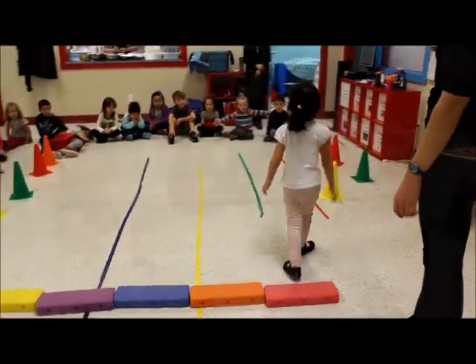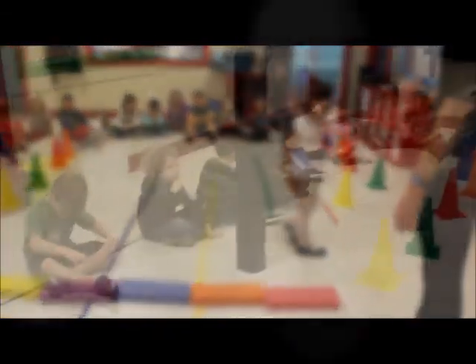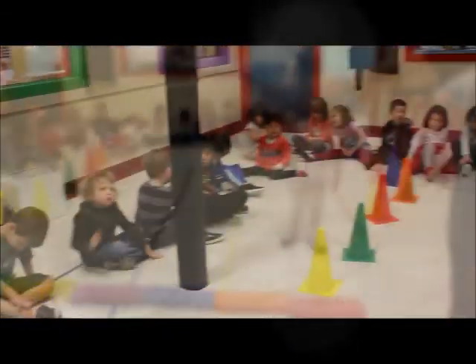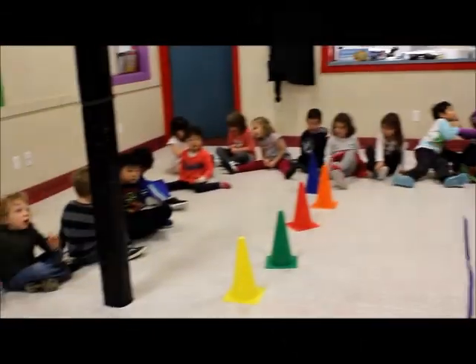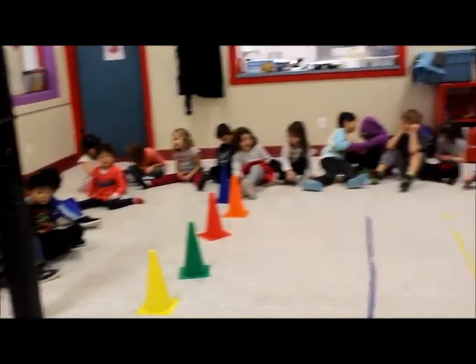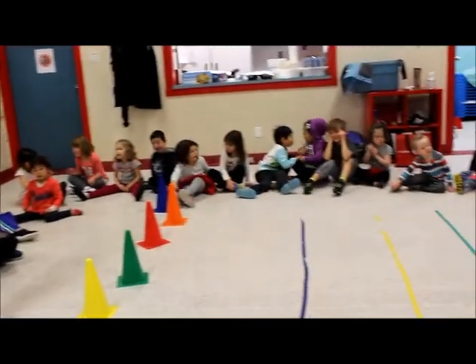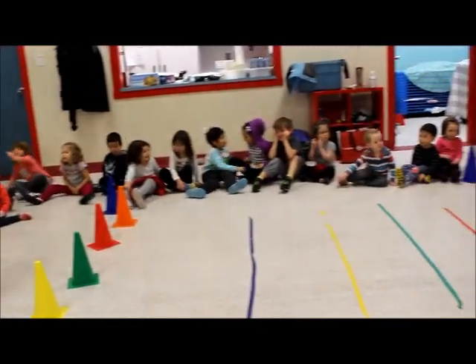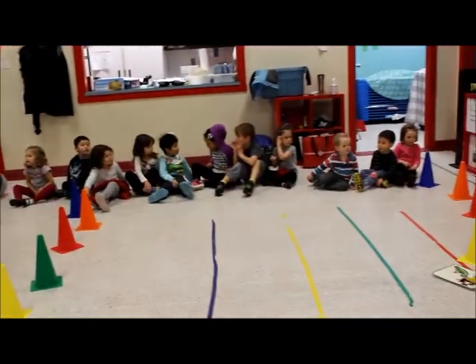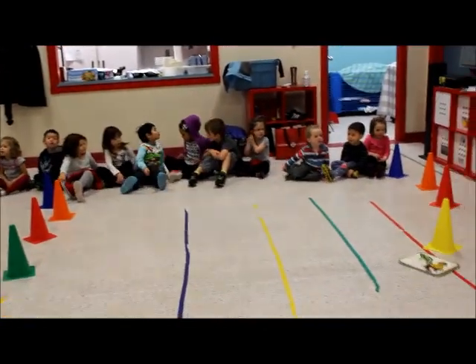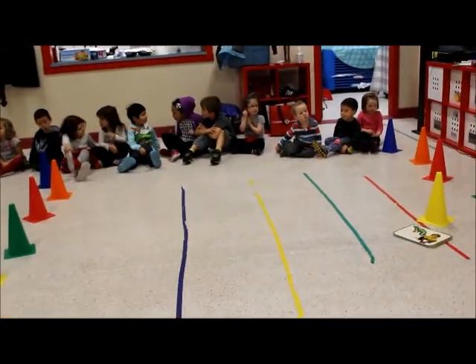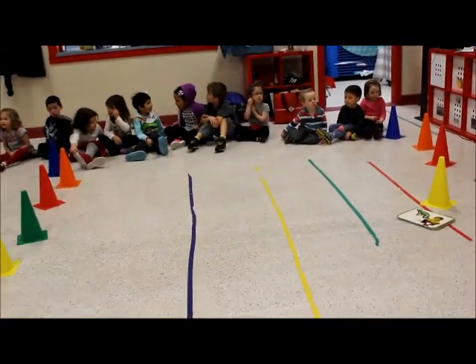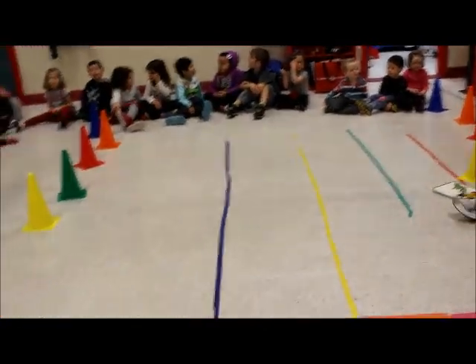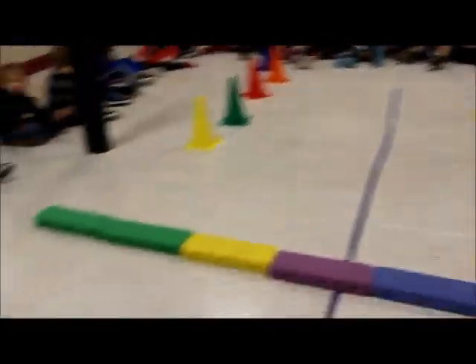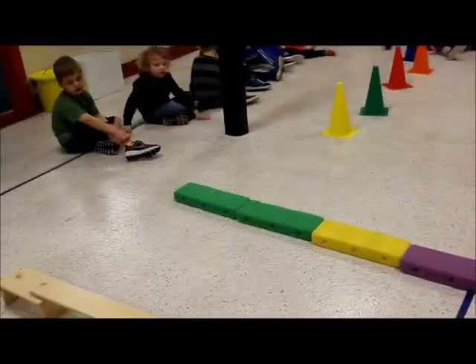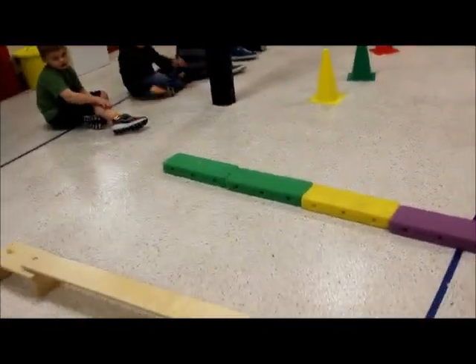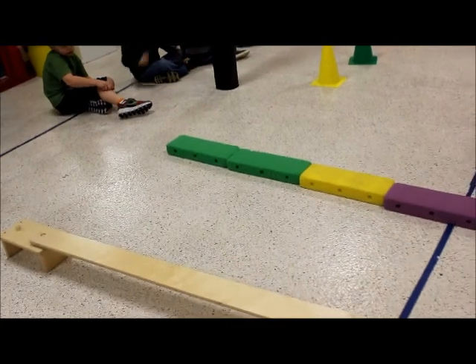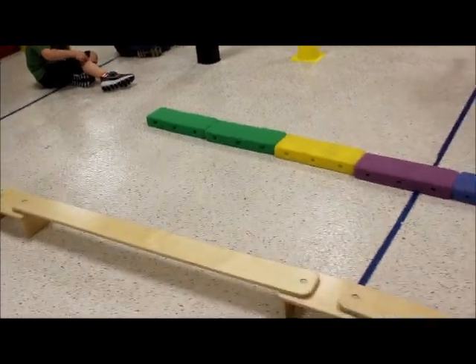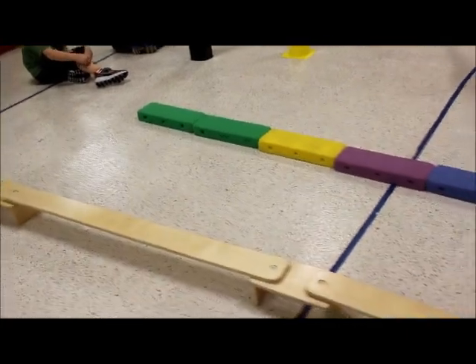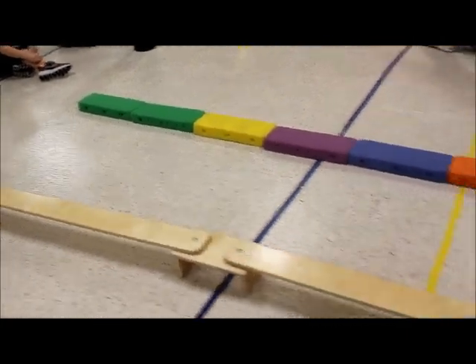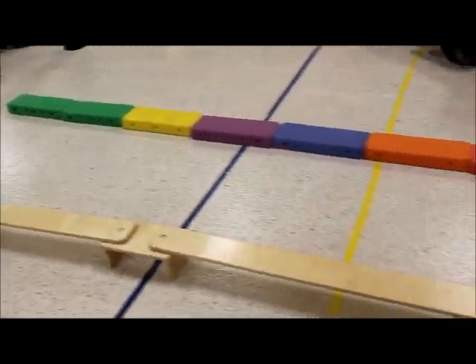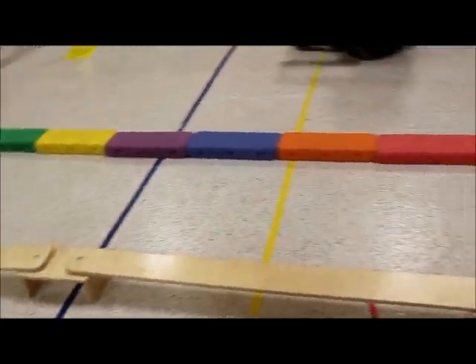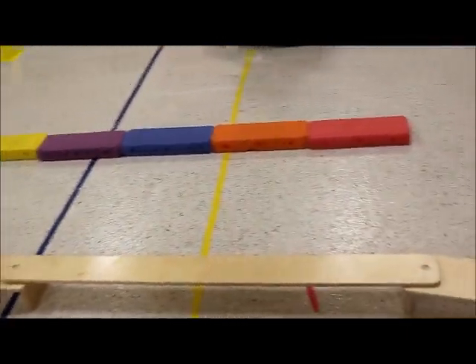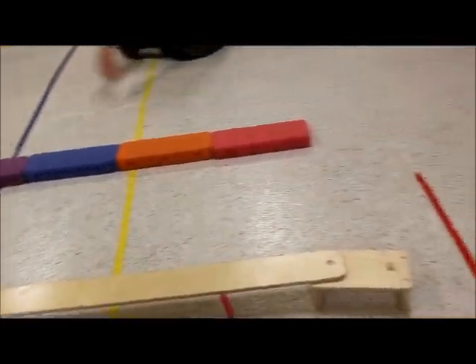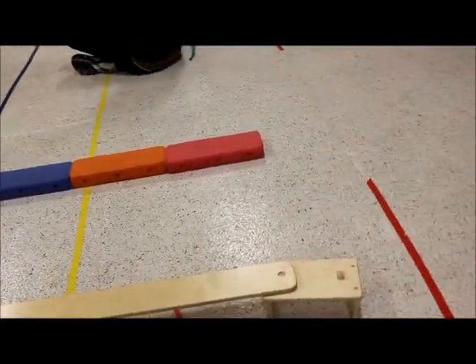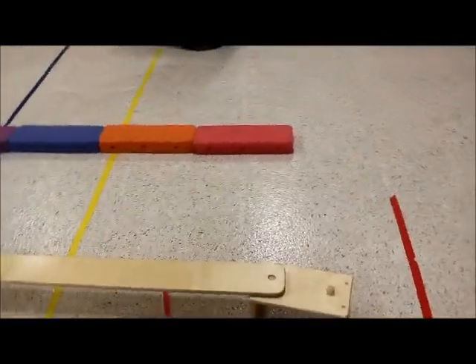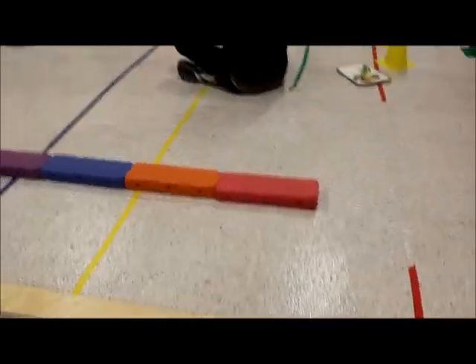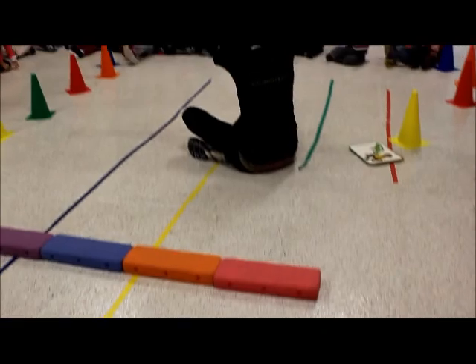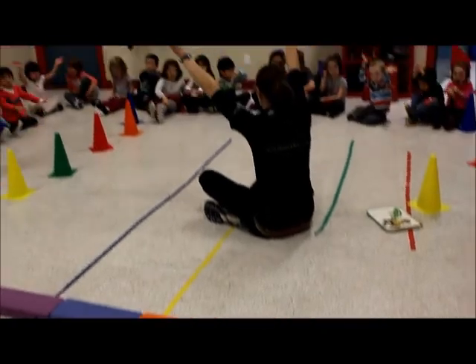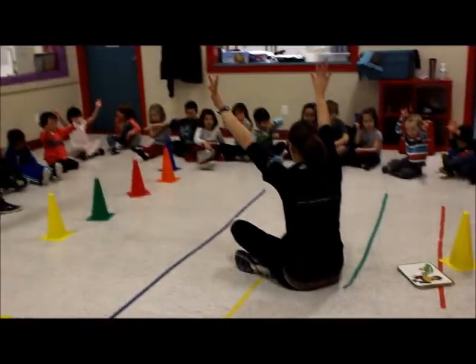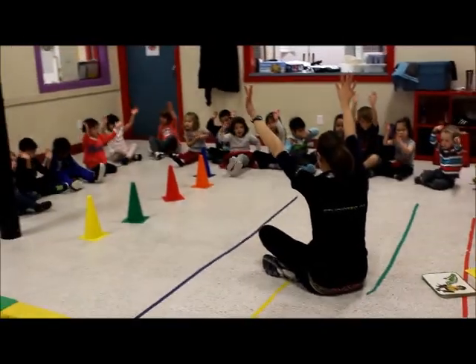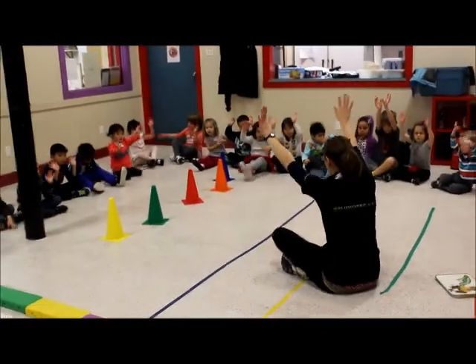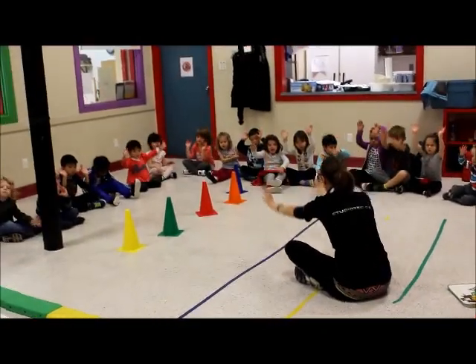The movement rooms that kids use draw on educational concepts from right-brain and left-brain curriculums, taking the traditional gym class and turning it into a place of discovery and learning, where children begin their journey to maintaining good physical and mental health for life.